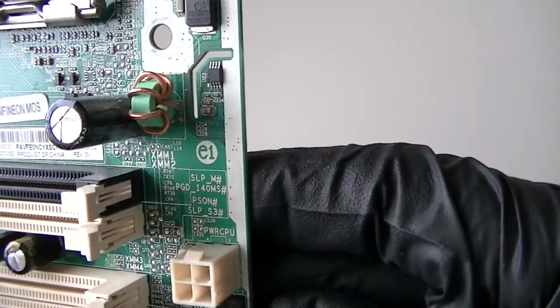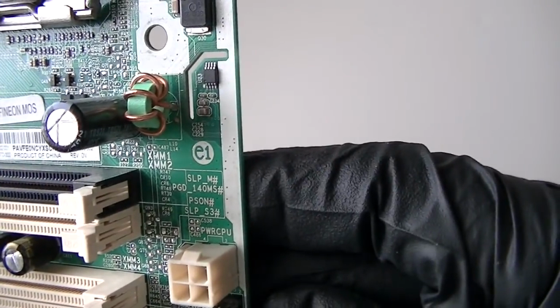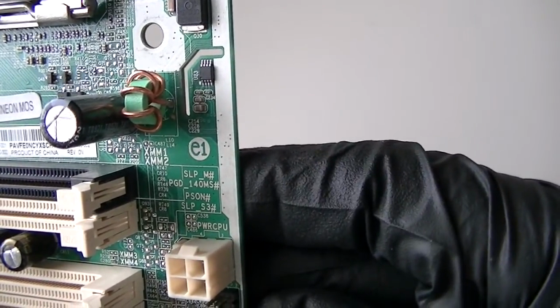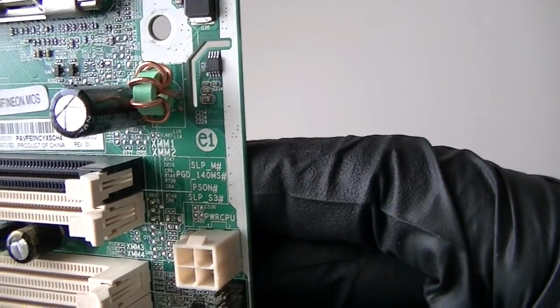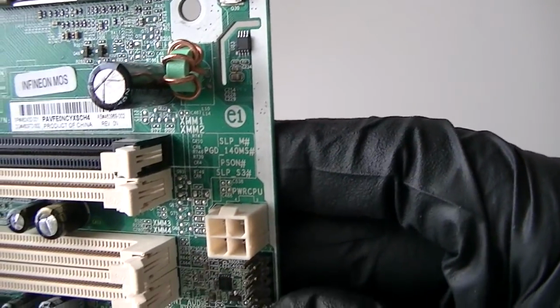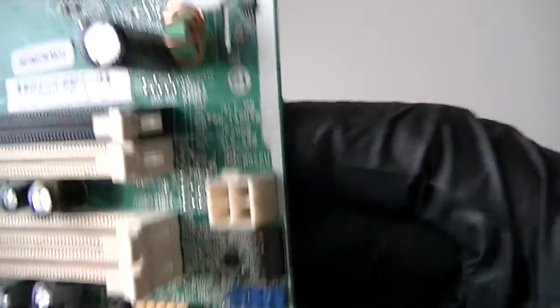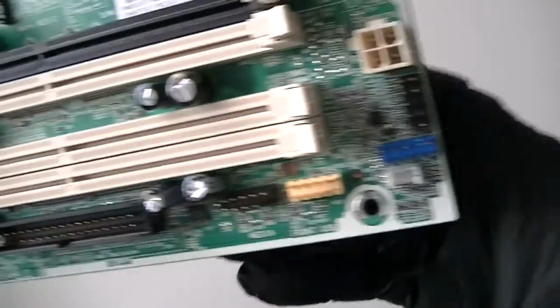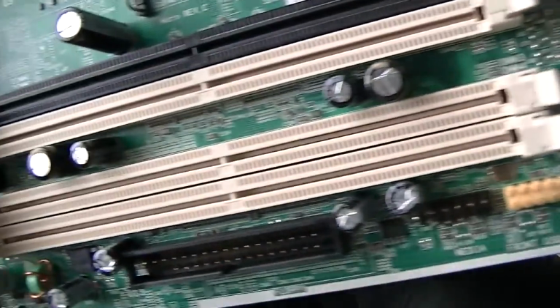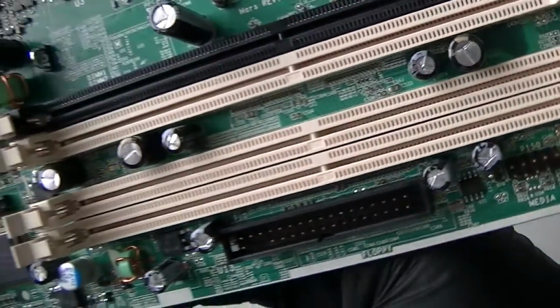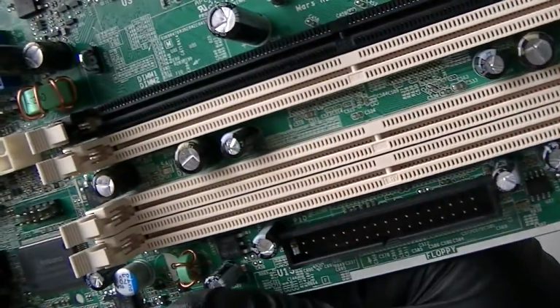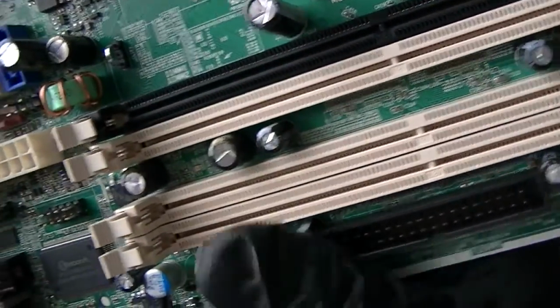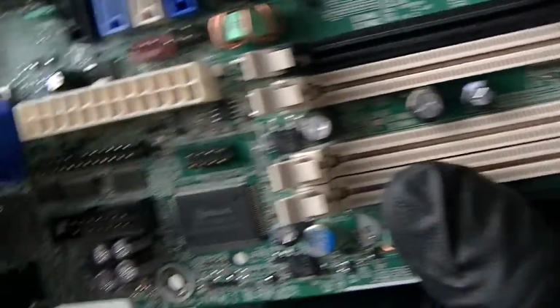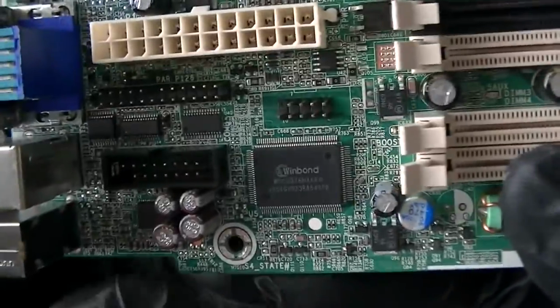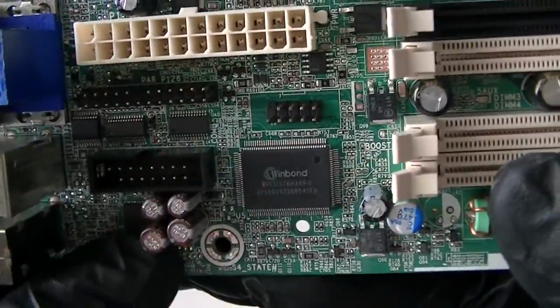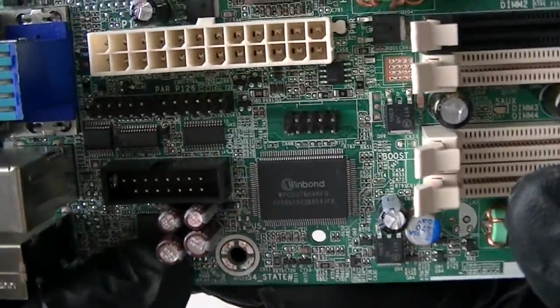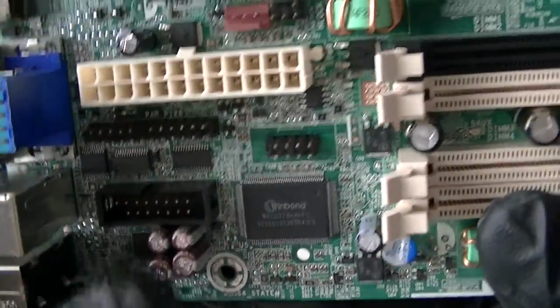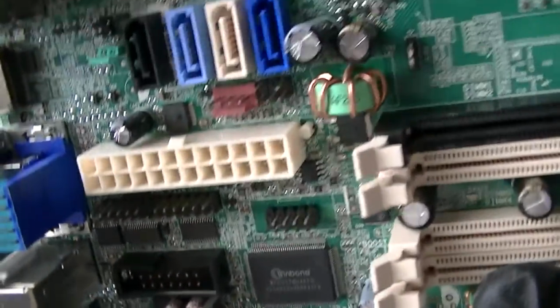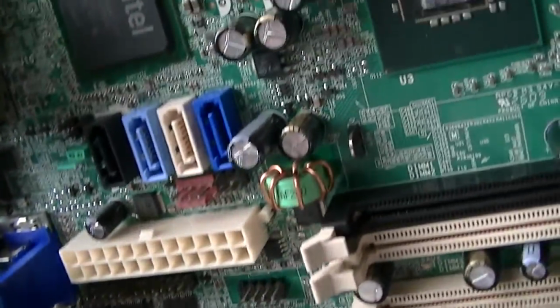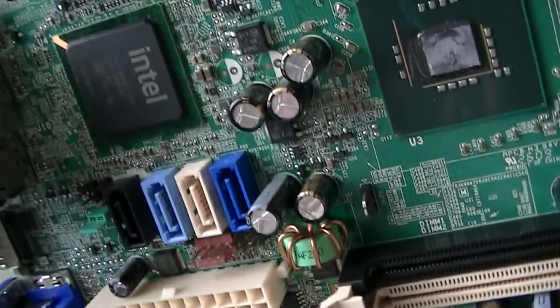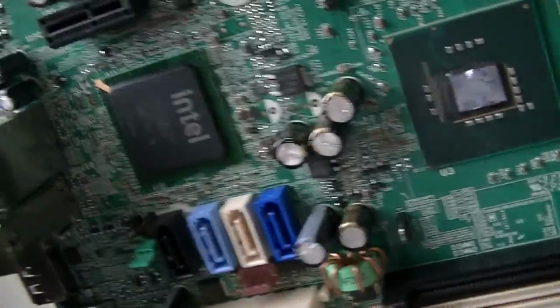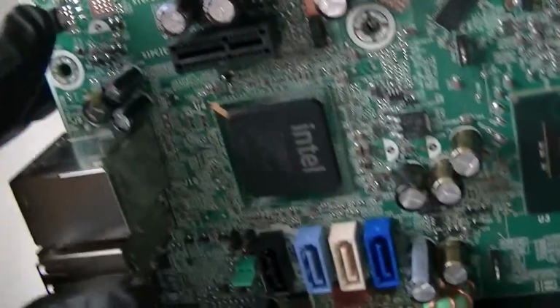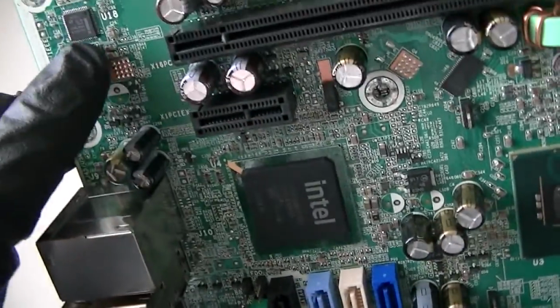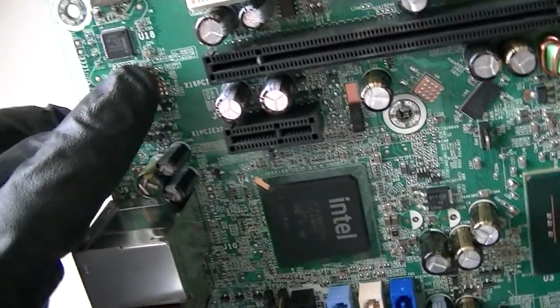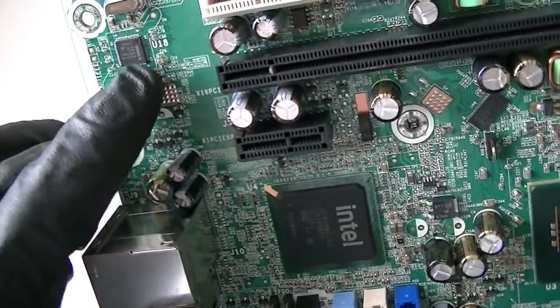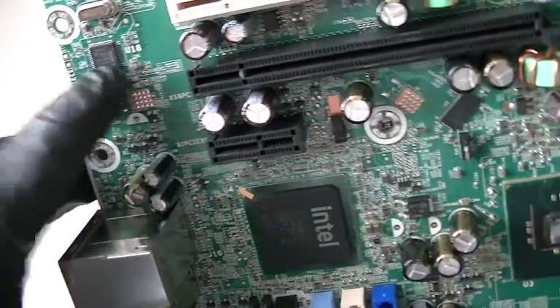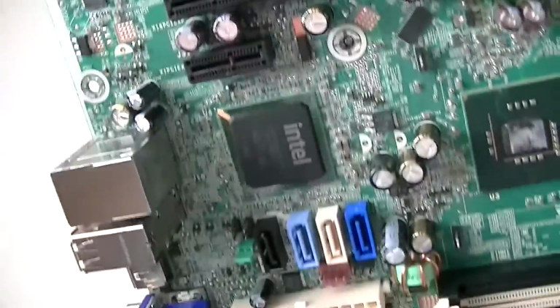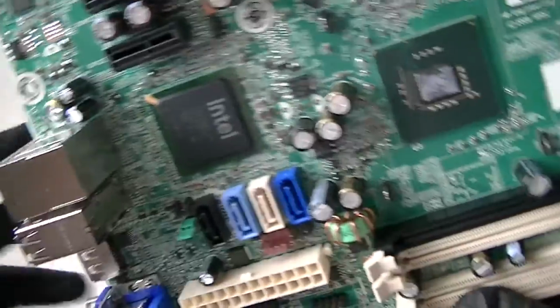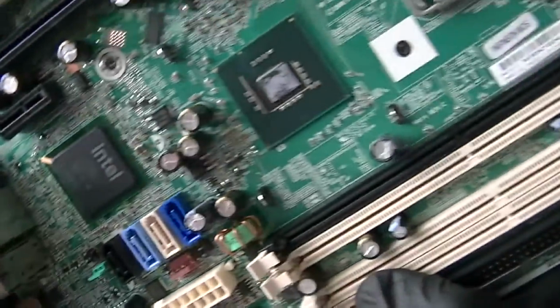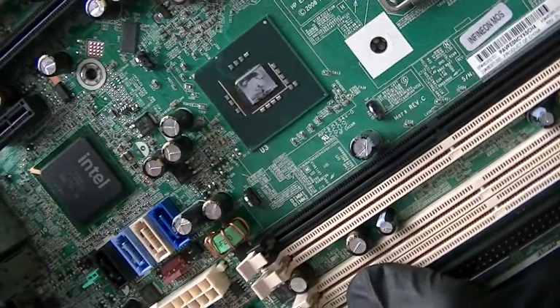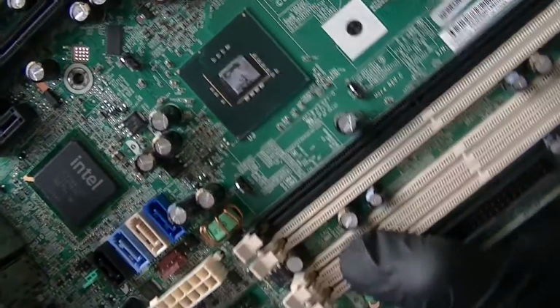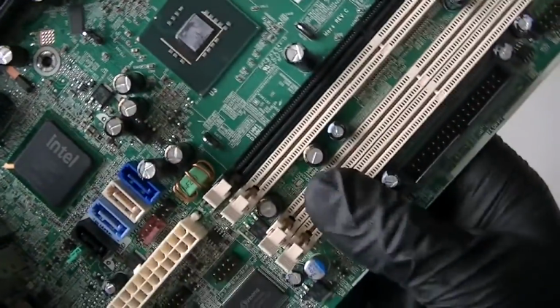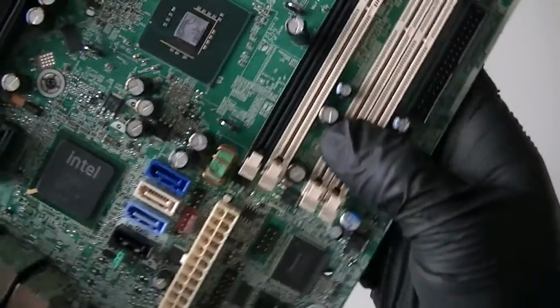Here's a front audio header right there. Audio chip right there. Here's a LAN chip right there — let's see what else it has.